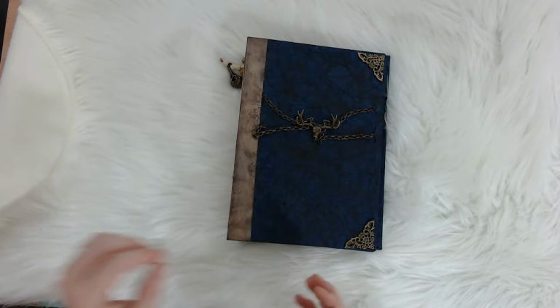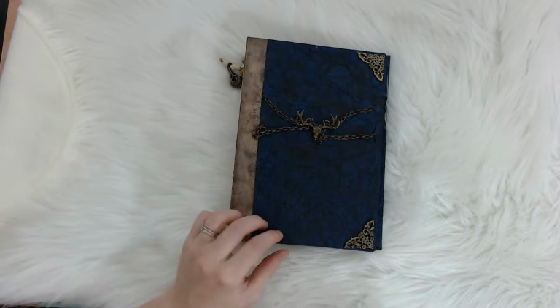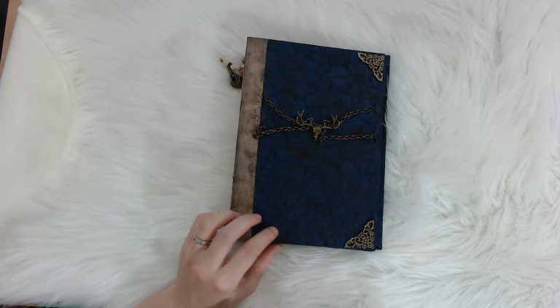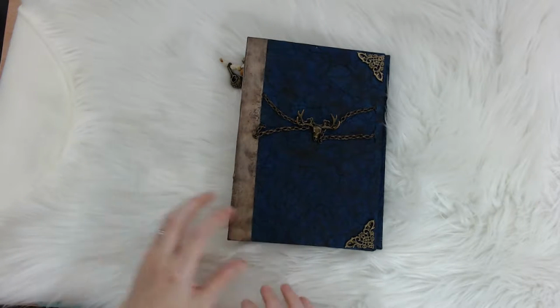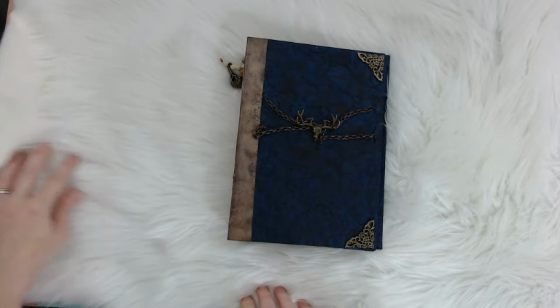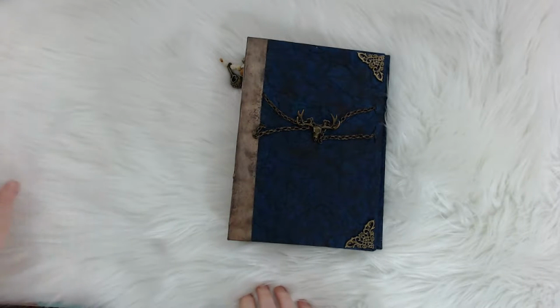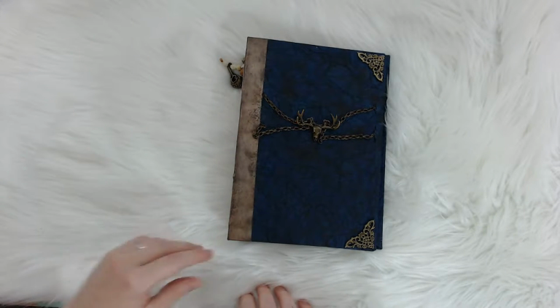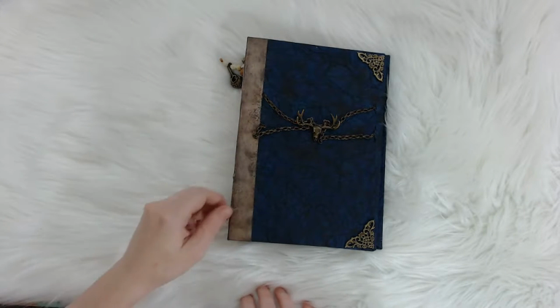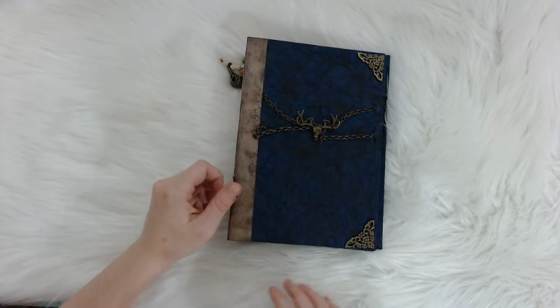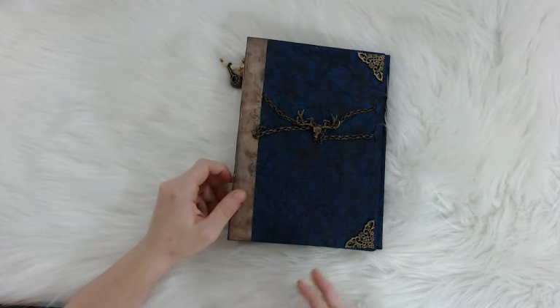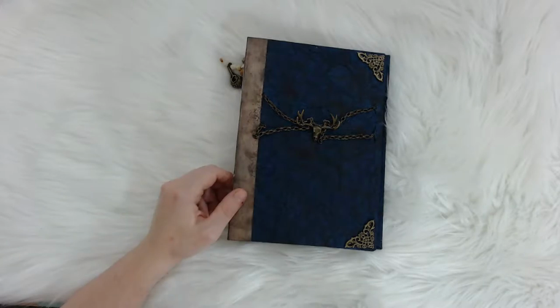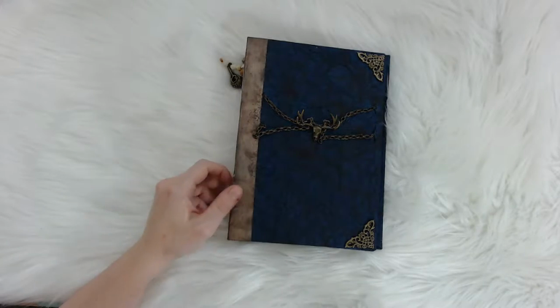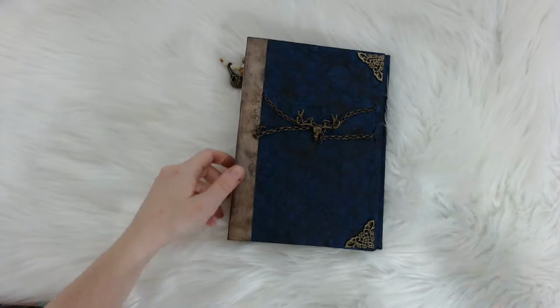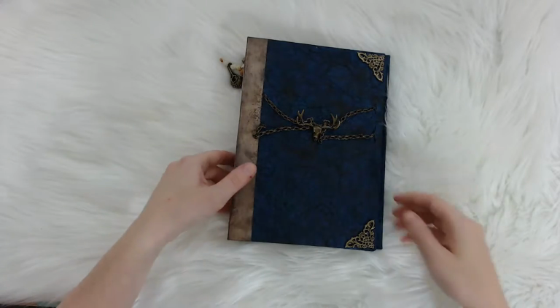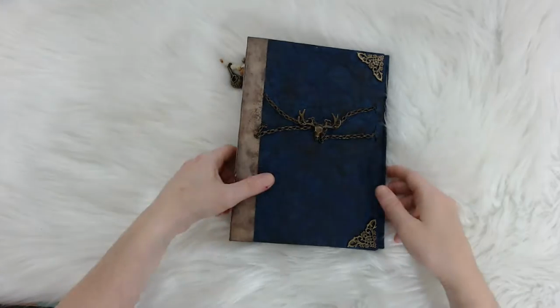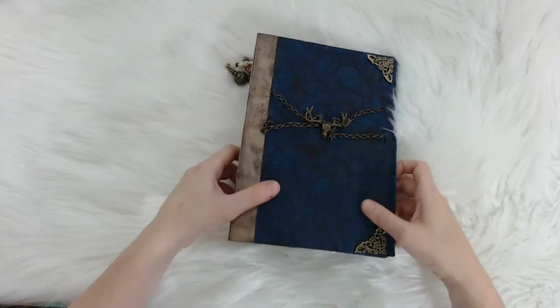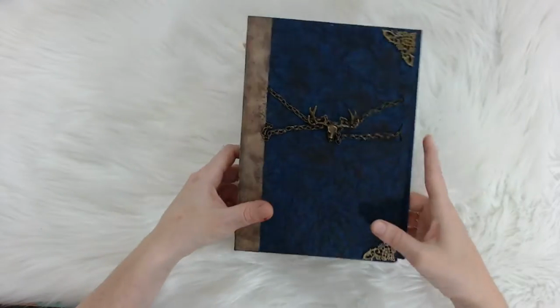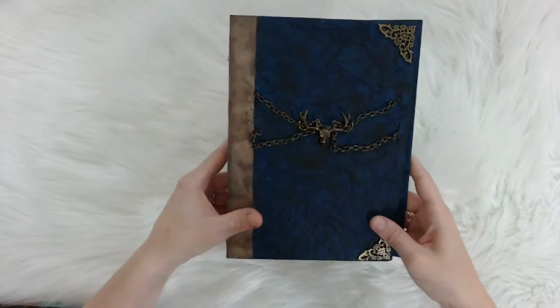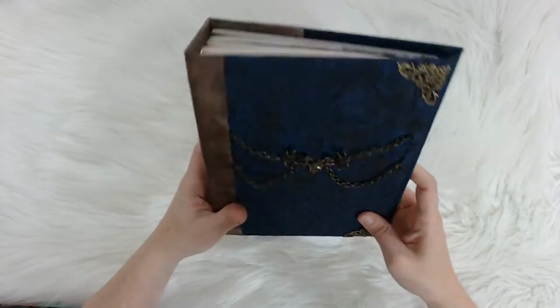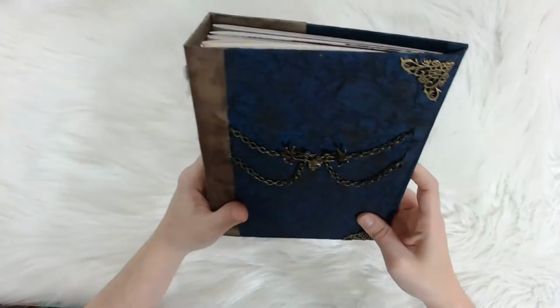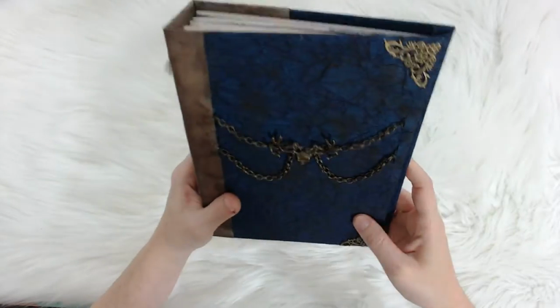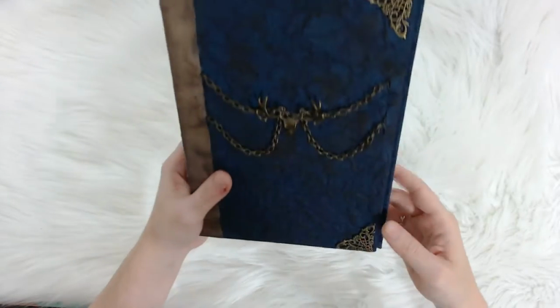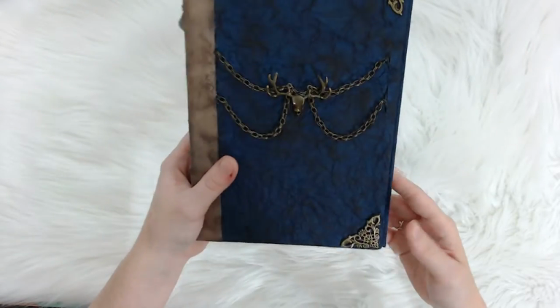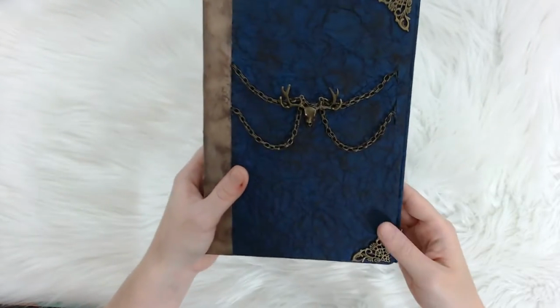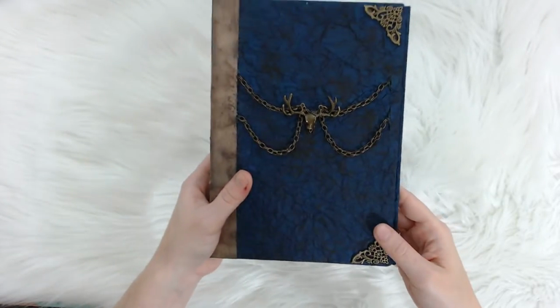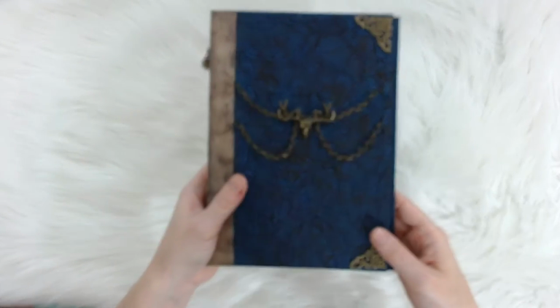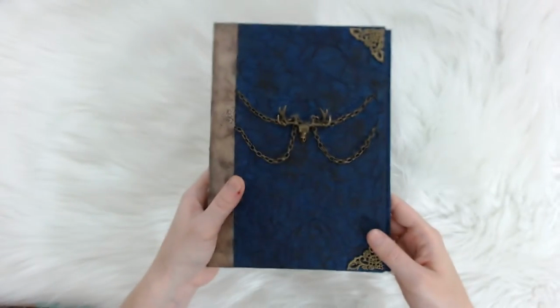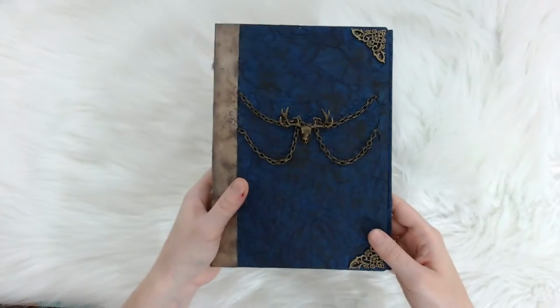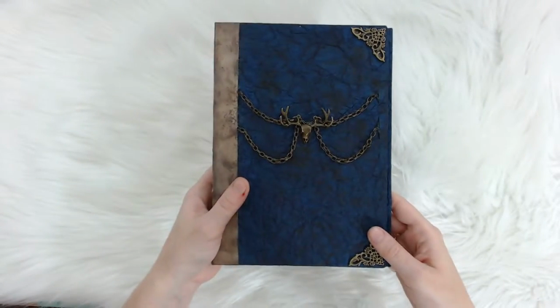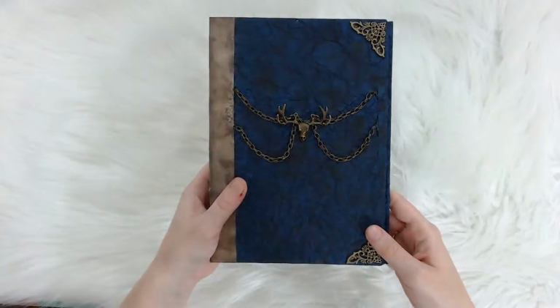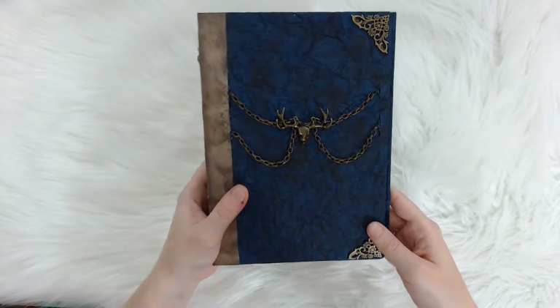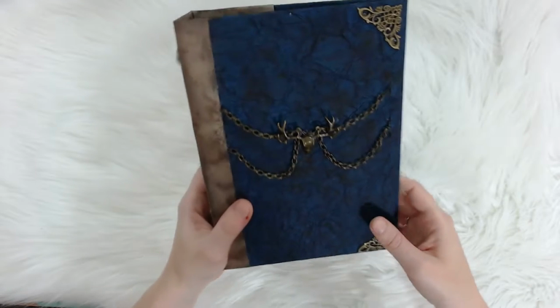Hey everyone! In this video I want to go ahead and show y'all the Memento Mori junk journal that I made.